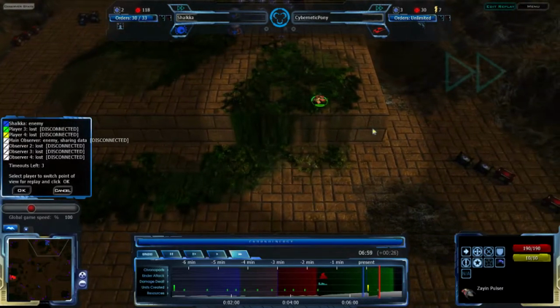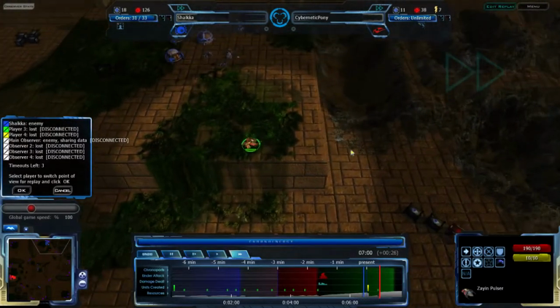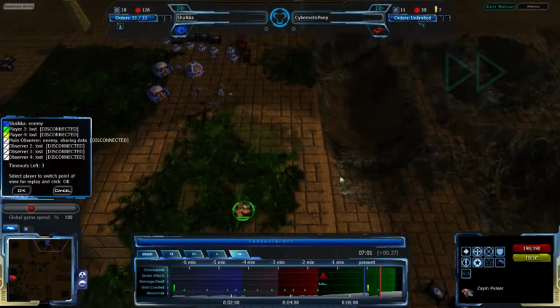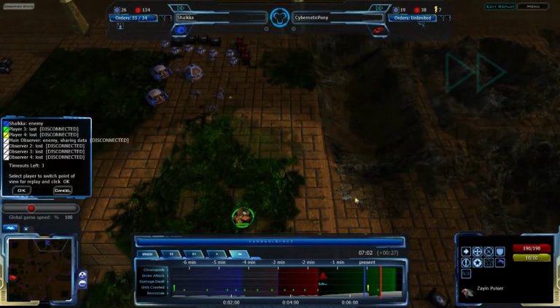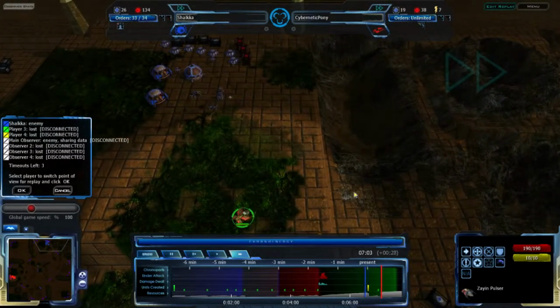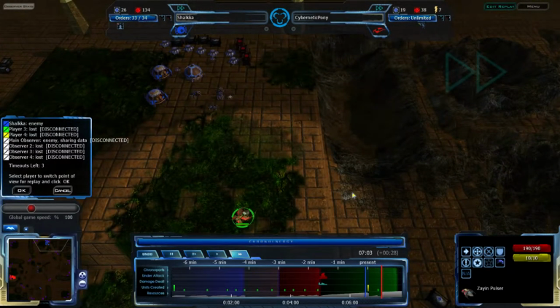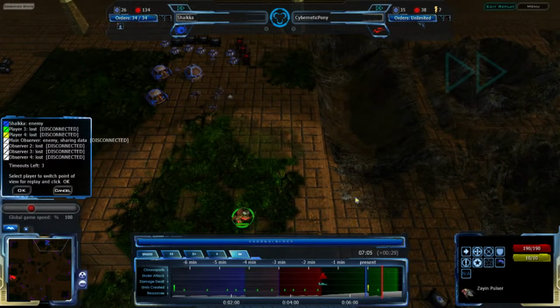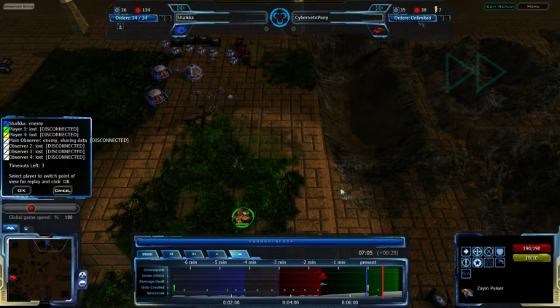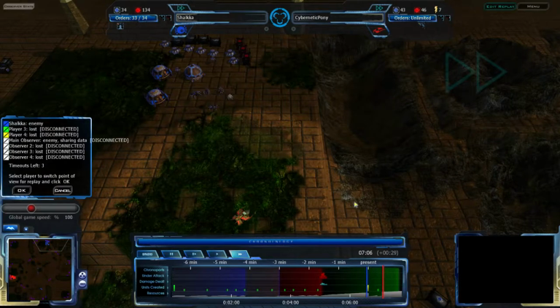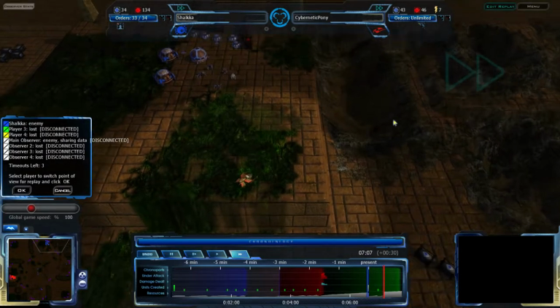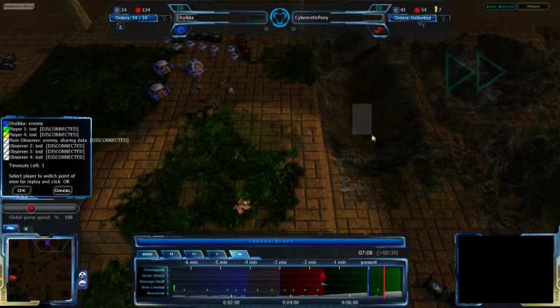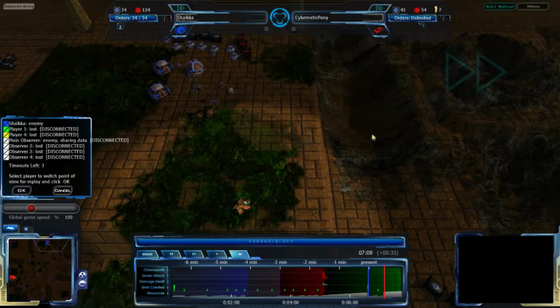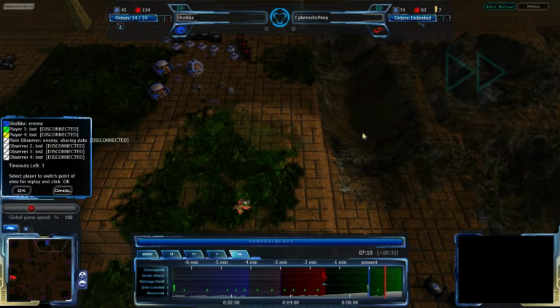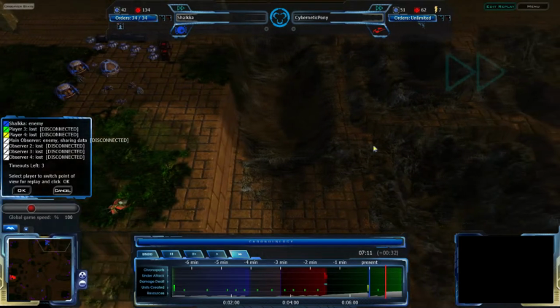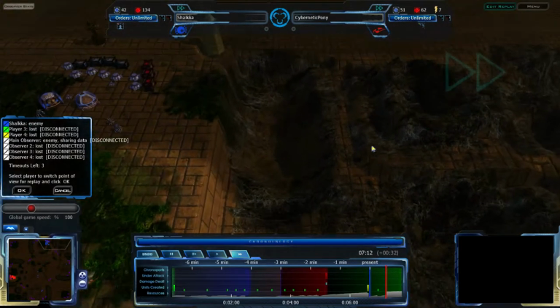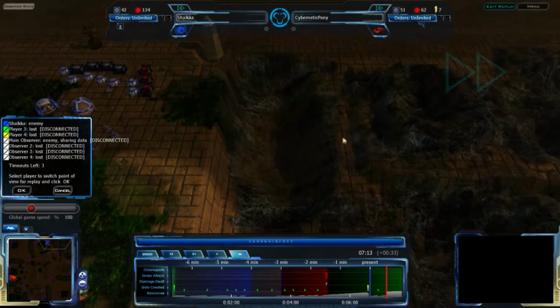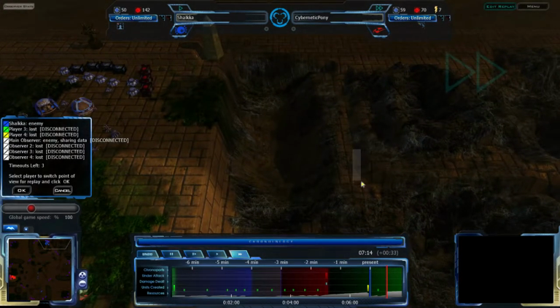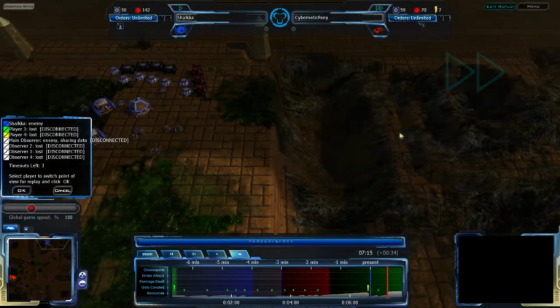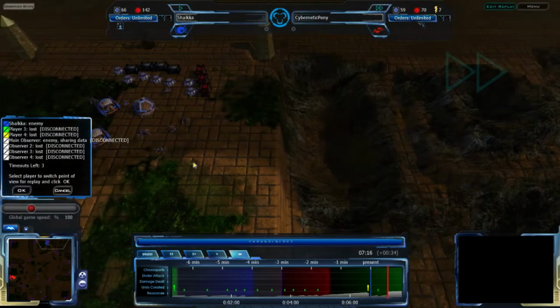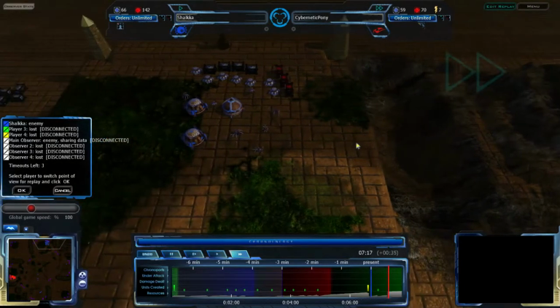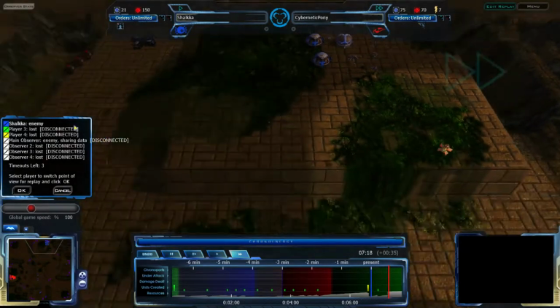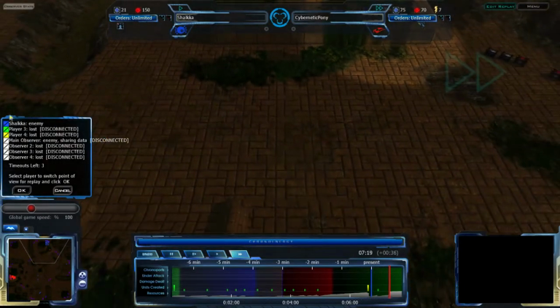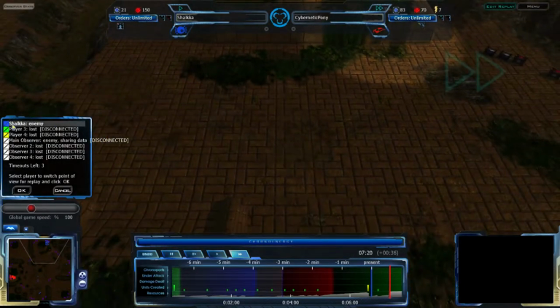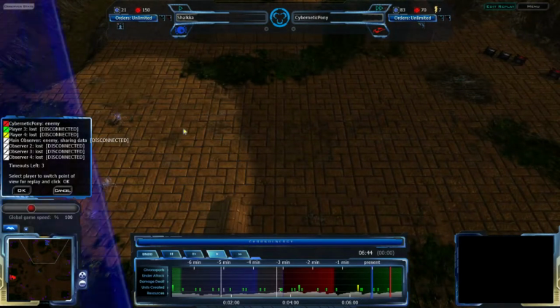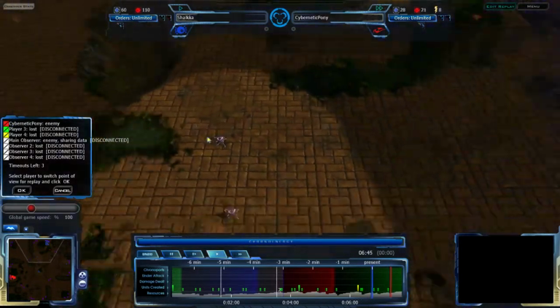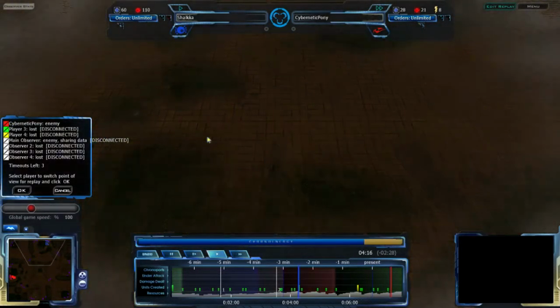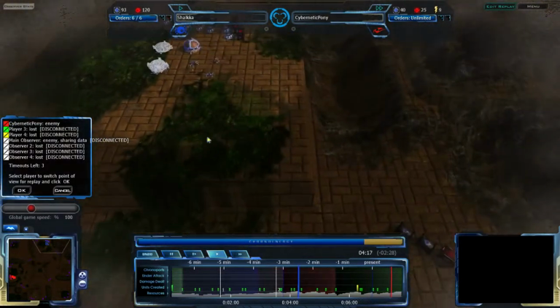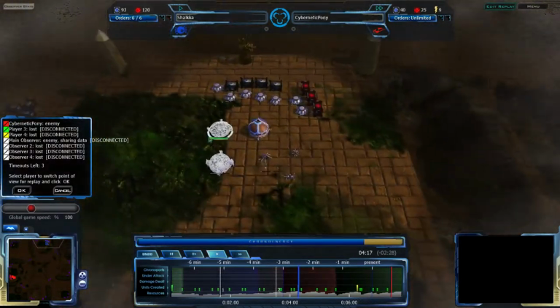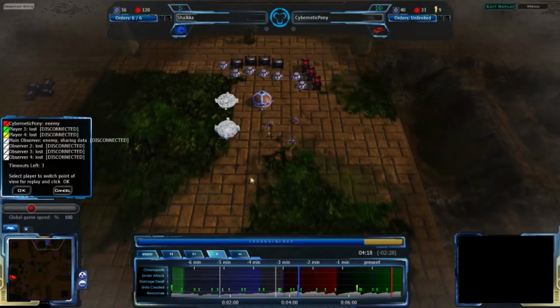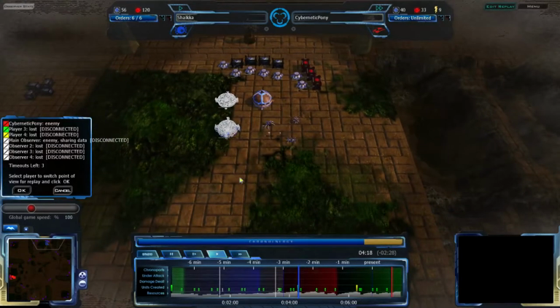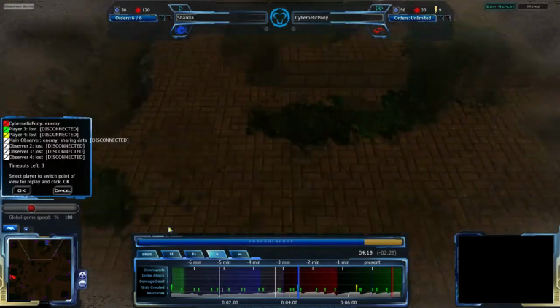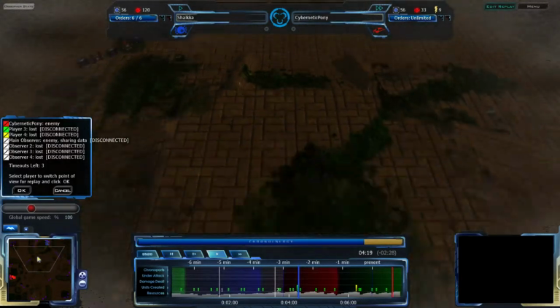I would recommend Cybernetic Pony instead put his Zion Pulsar down here, possibly in this little ravine, or over here and then teleport it over when the time is right. Shalka, however, has not spotted it yet — or apparently hasn't spotted it — he certainly doesn't seem concerned.